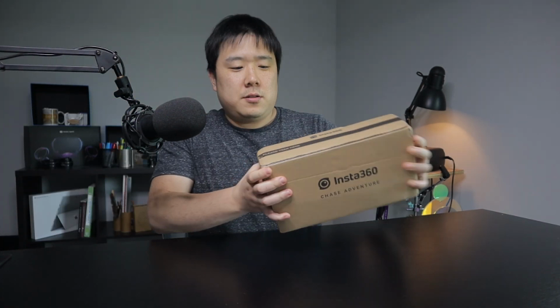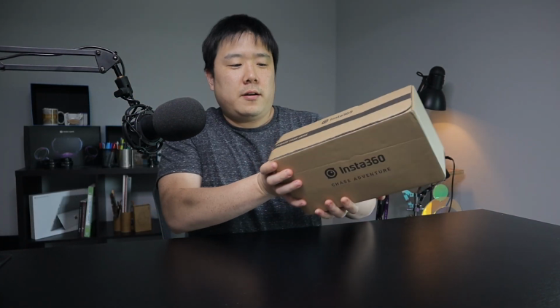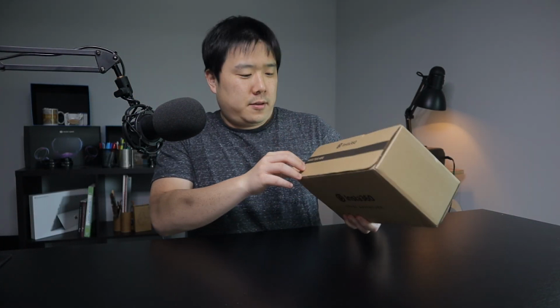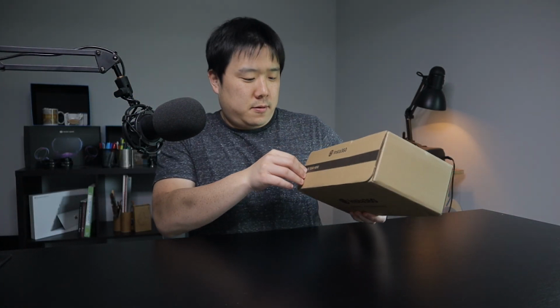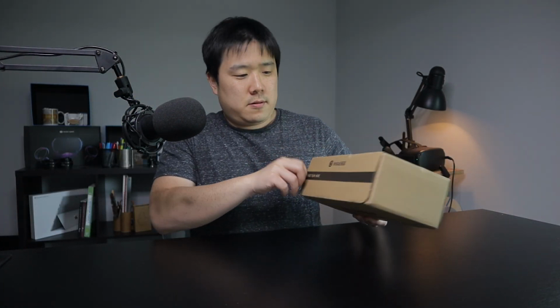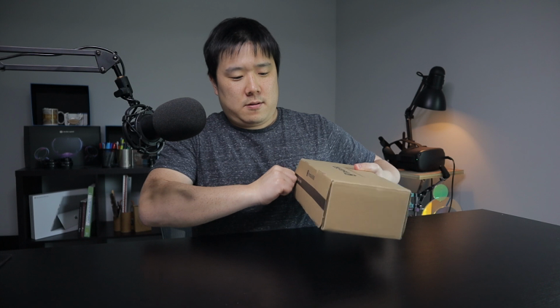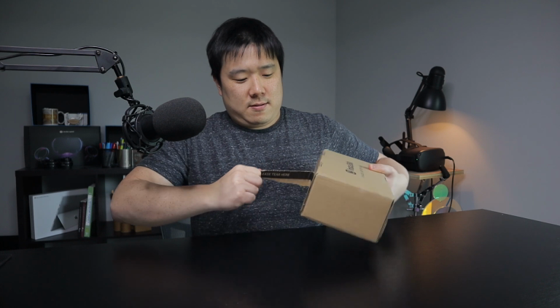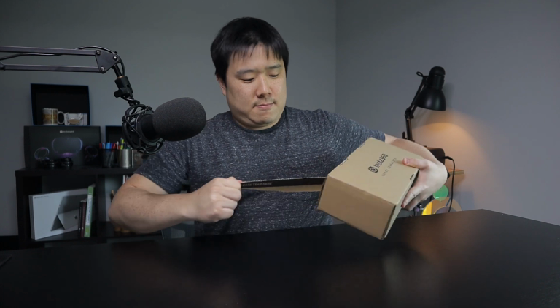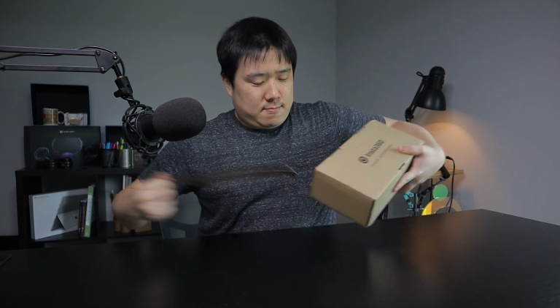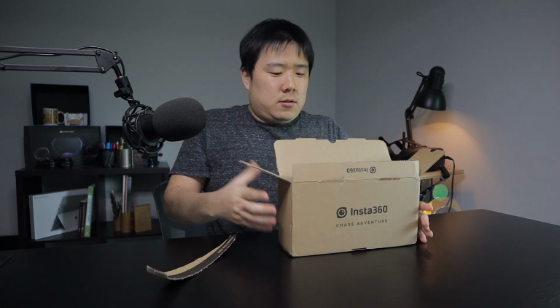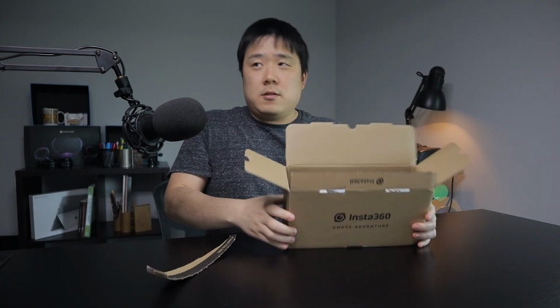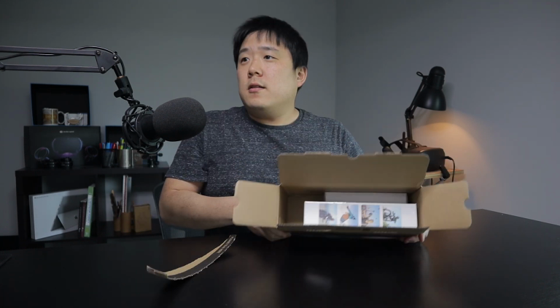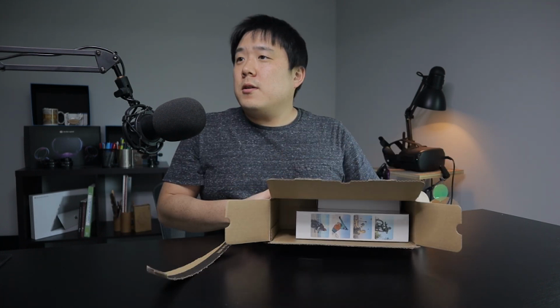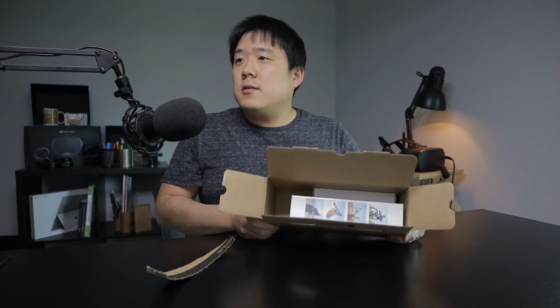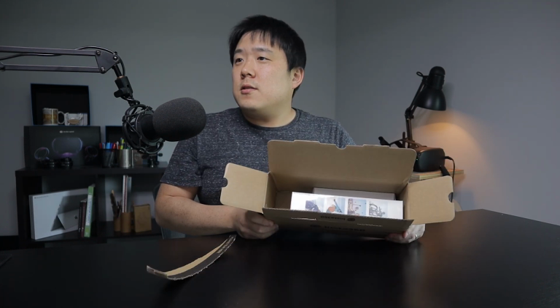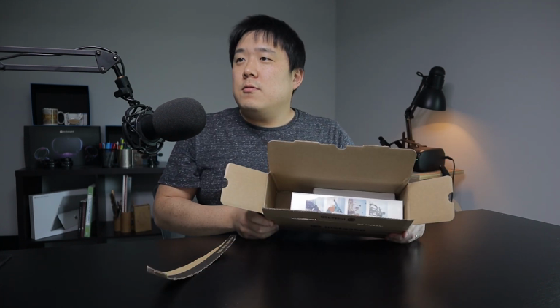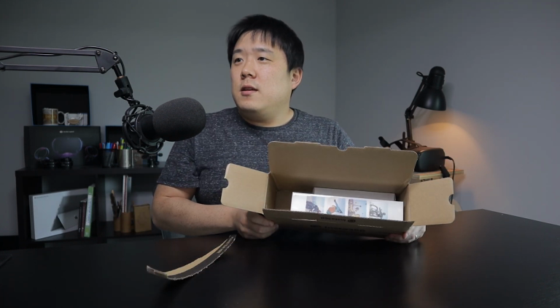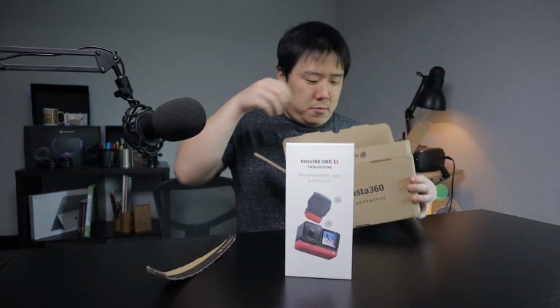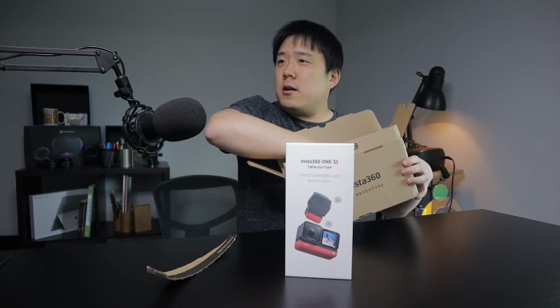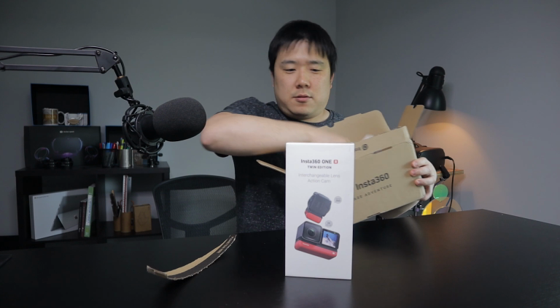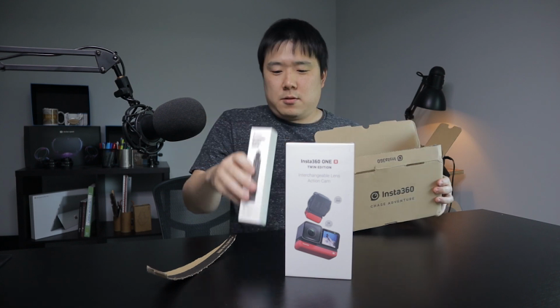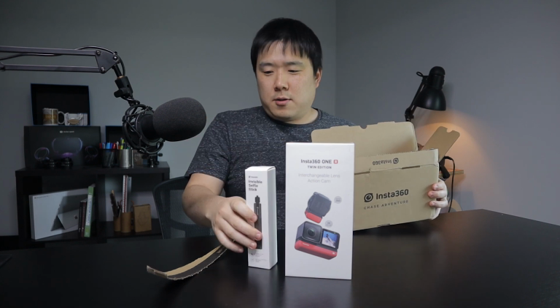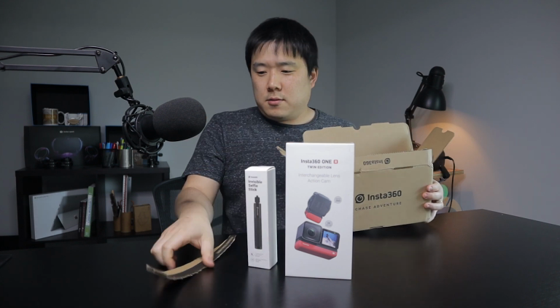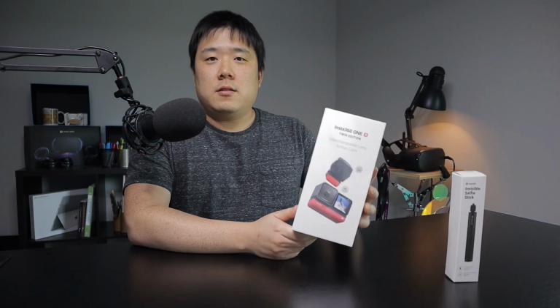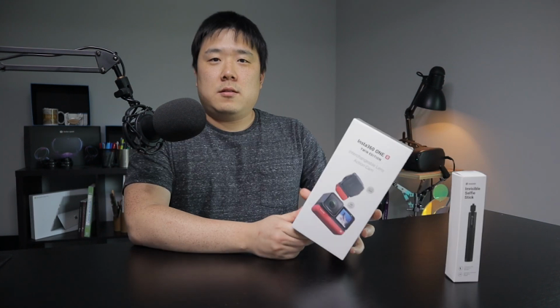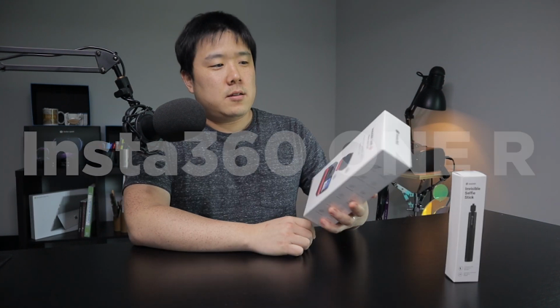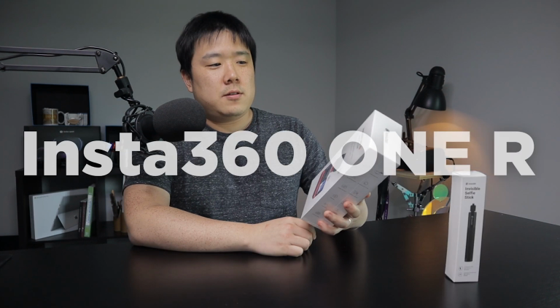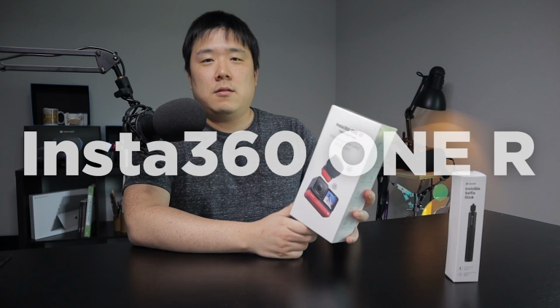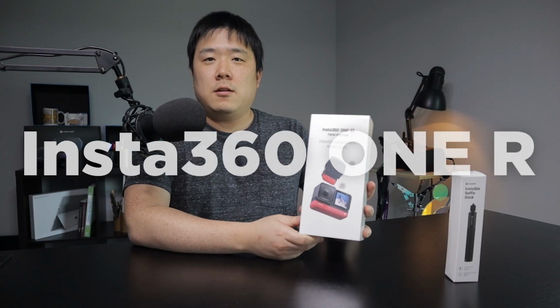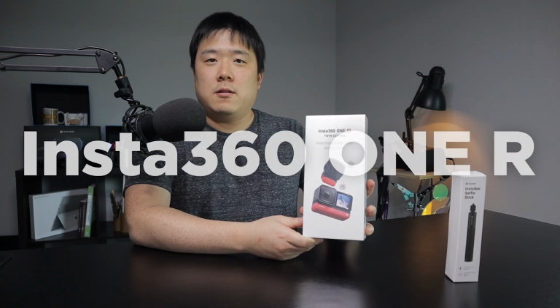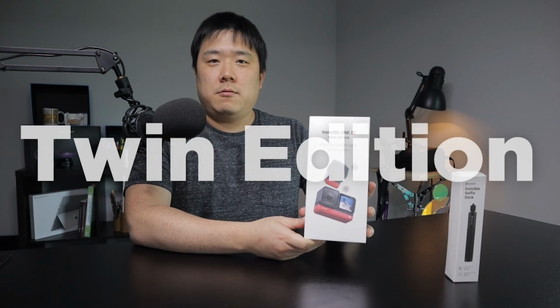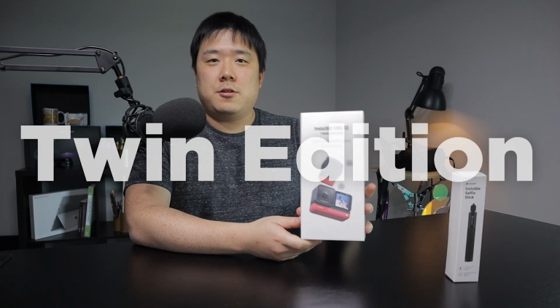It says 'please tear here.' So inside the box, that's all you see — big box and a small box. This is the Insta360 ONE R Twin Edition.